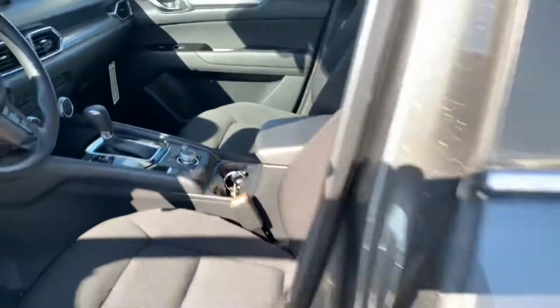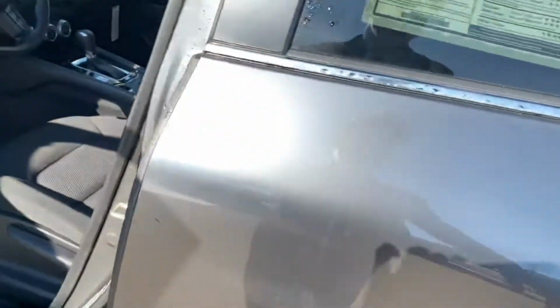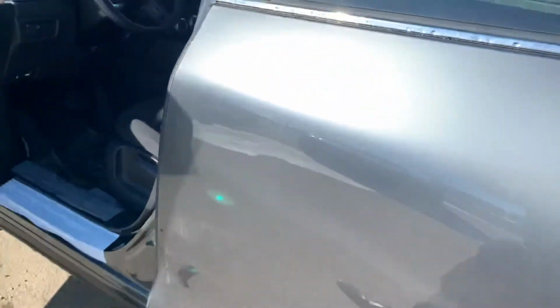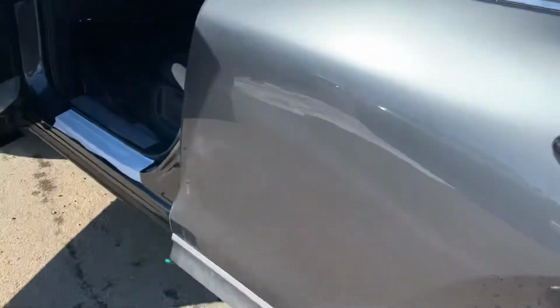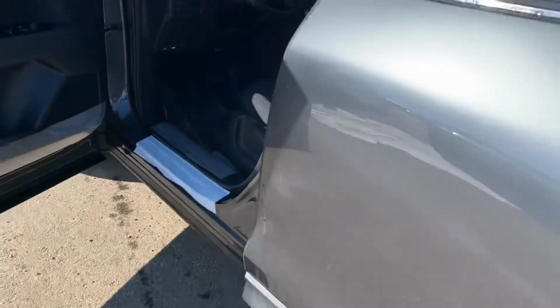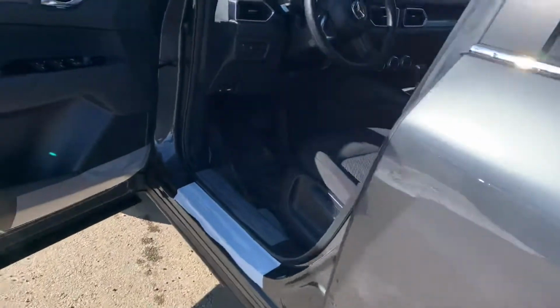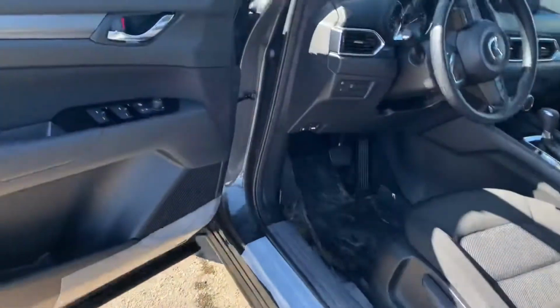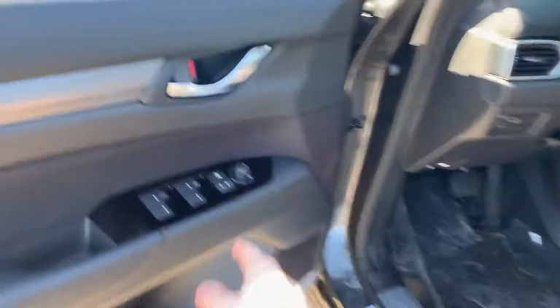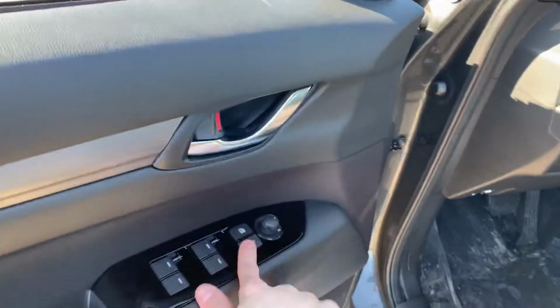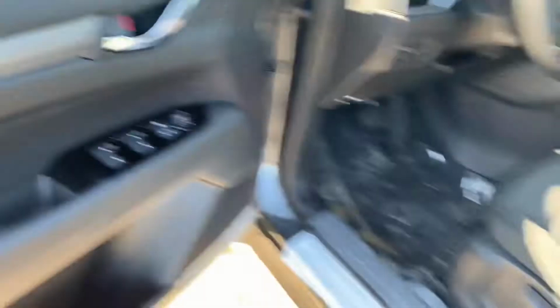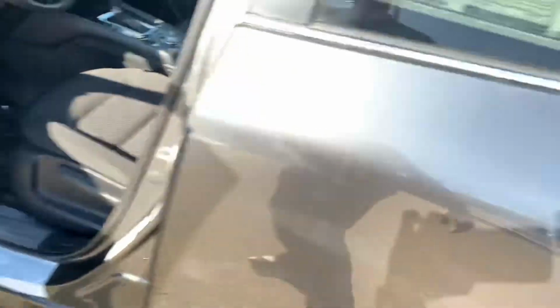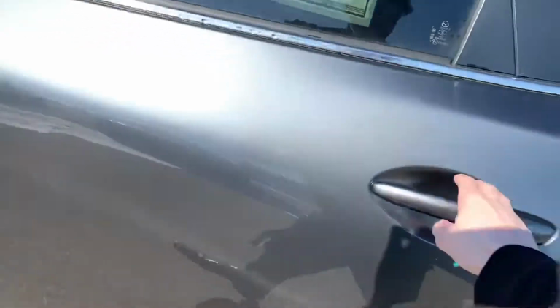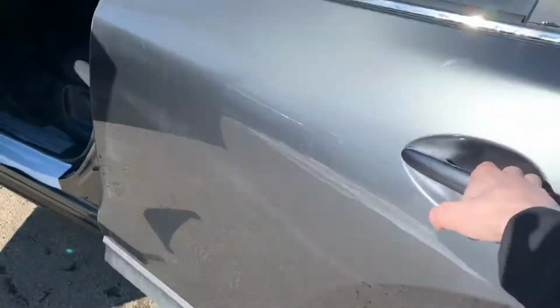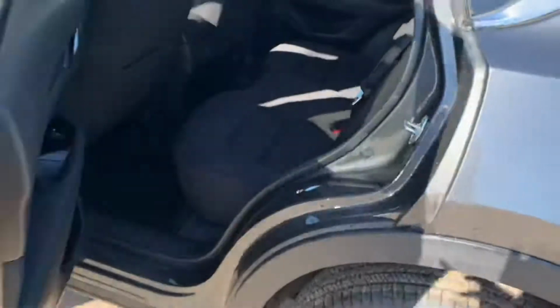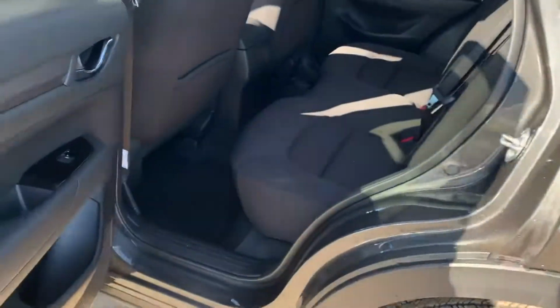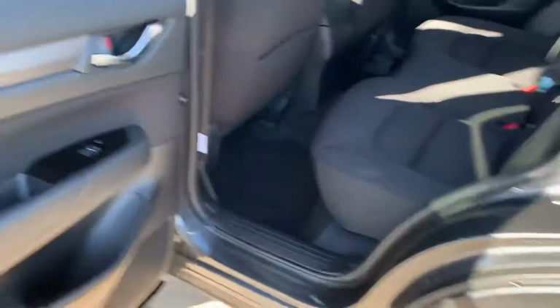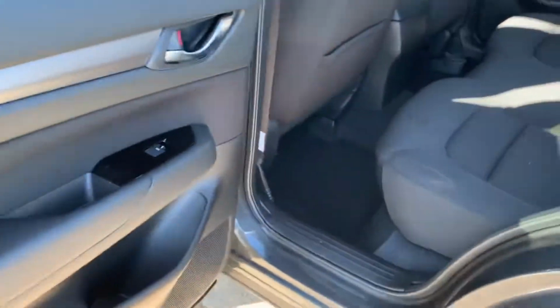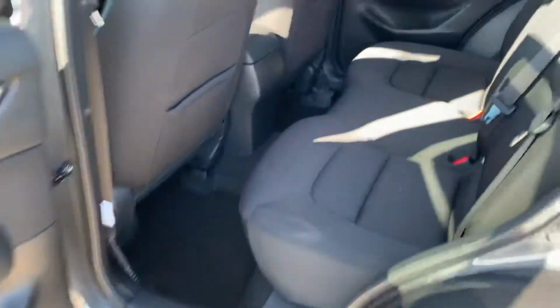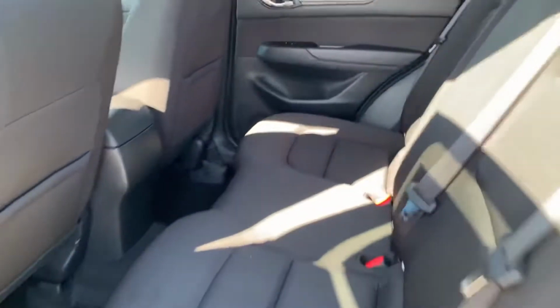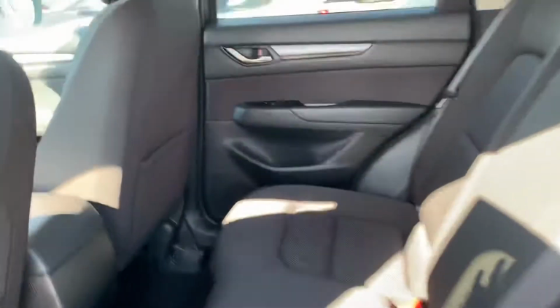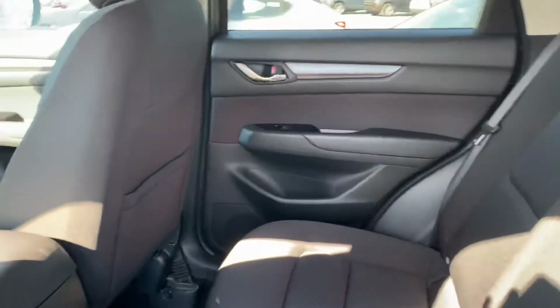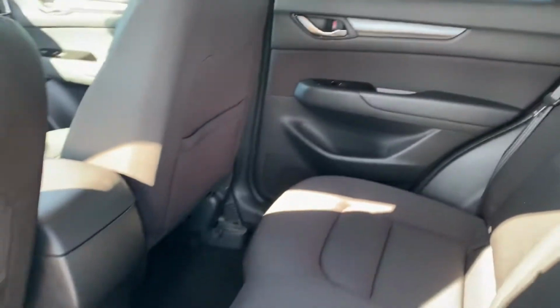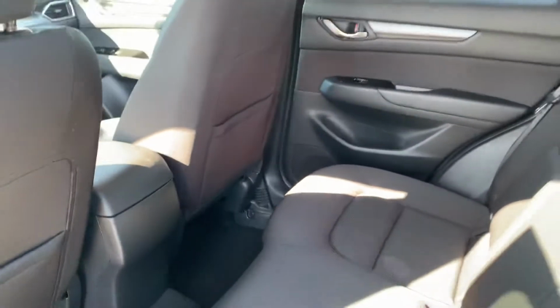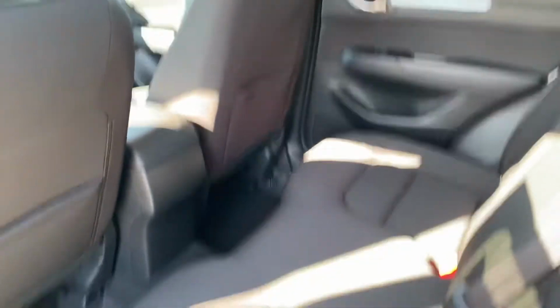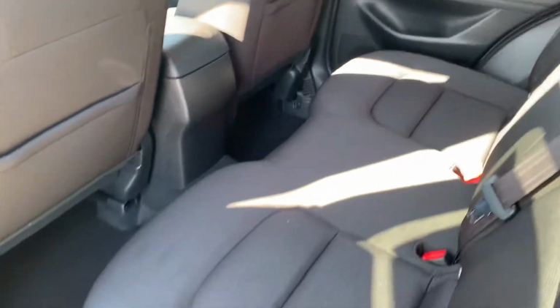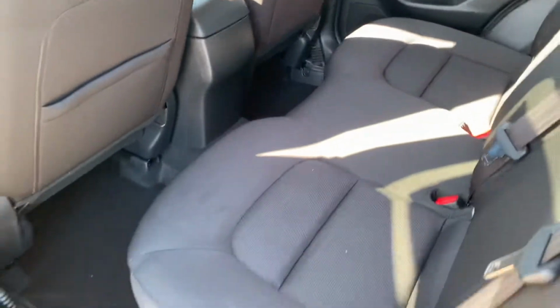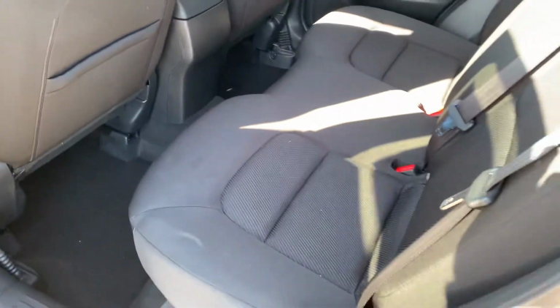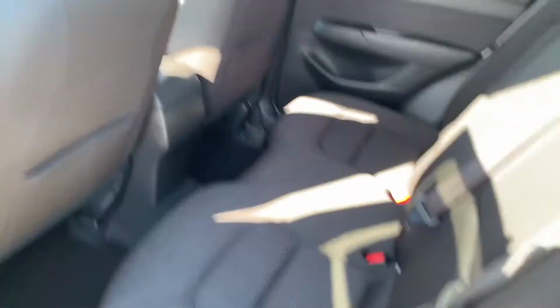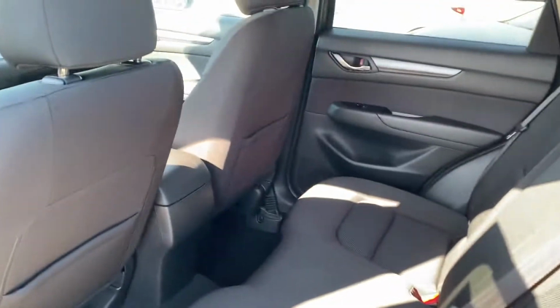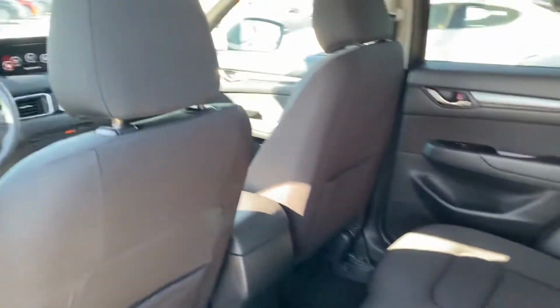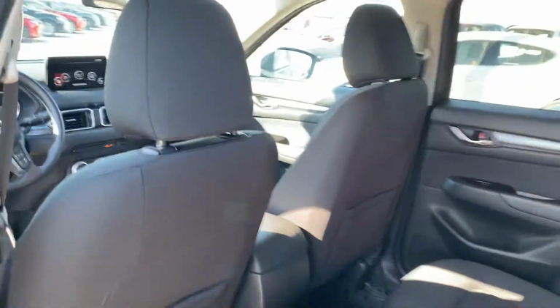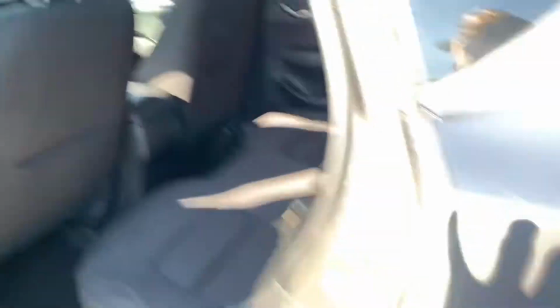Coming around to the back seat — oh, it's locked. Maybe we should unlock it so we can see. Here we go. The back seat is very spacious as well. Lots of room. You can fit any passengers back here comfortably, as well as any car seats, anything of that matter.